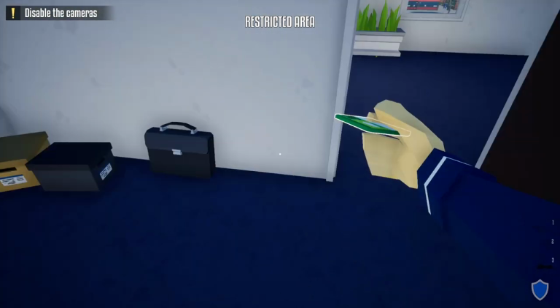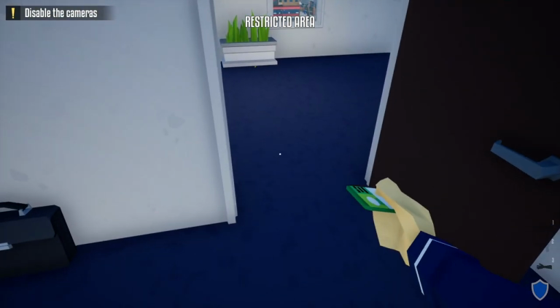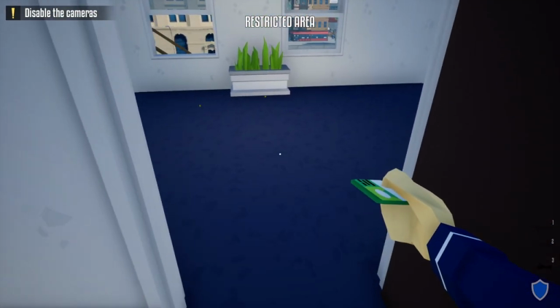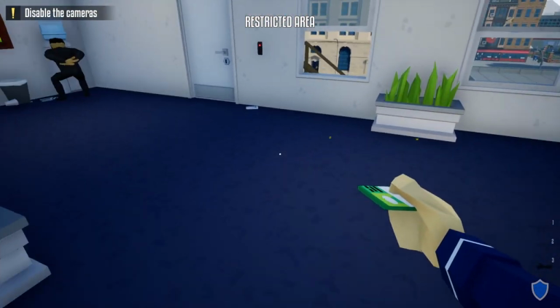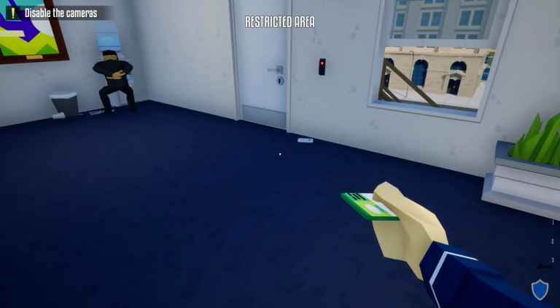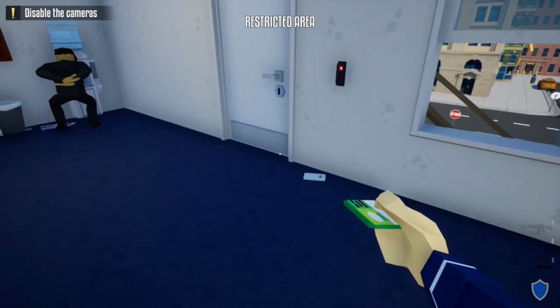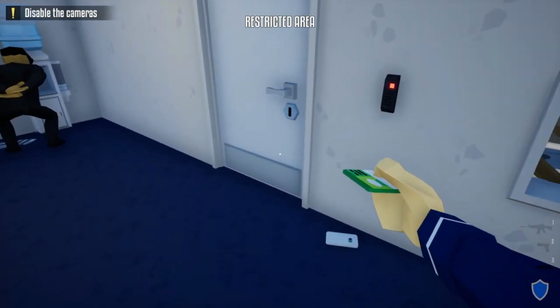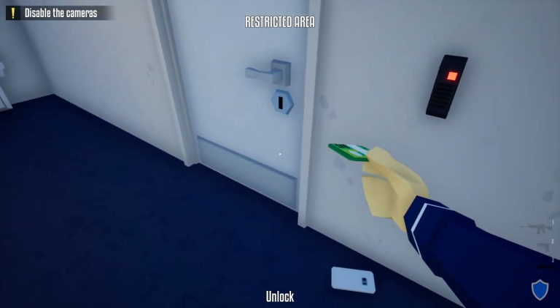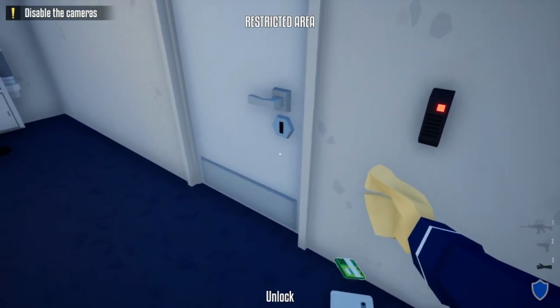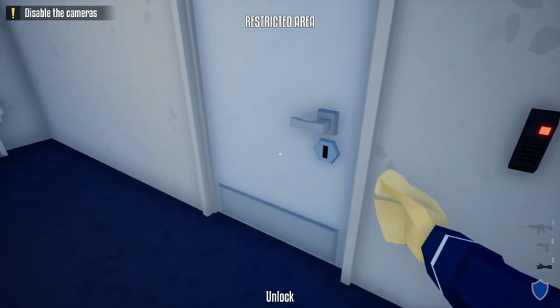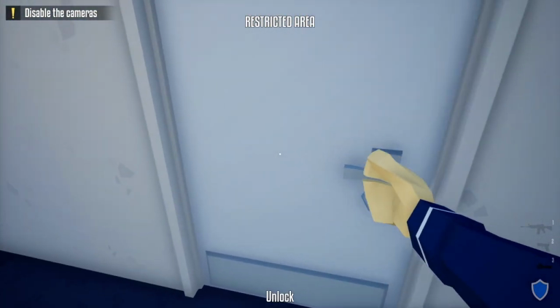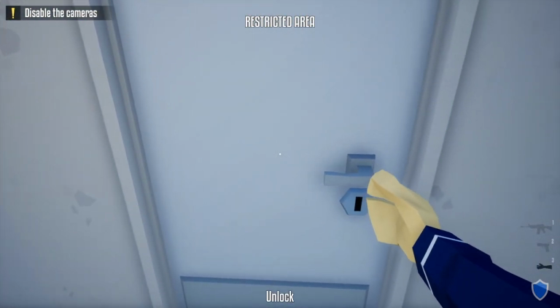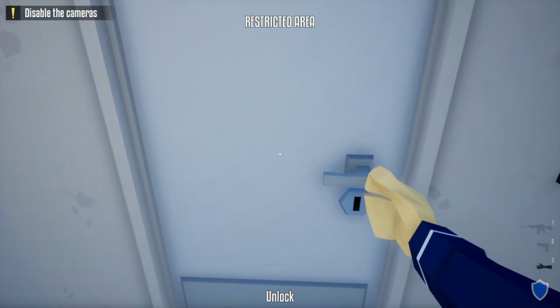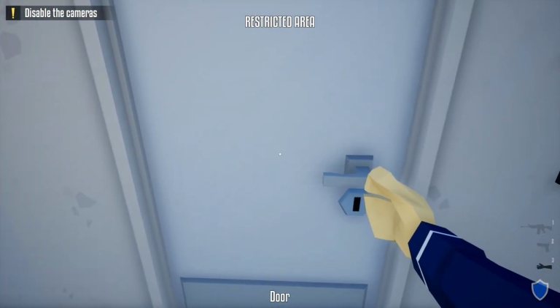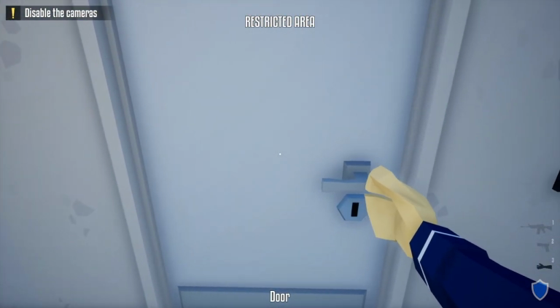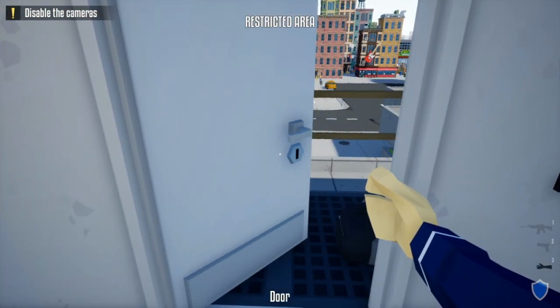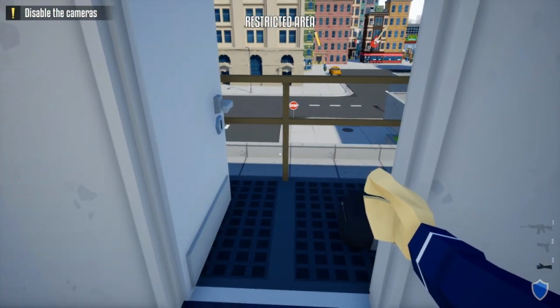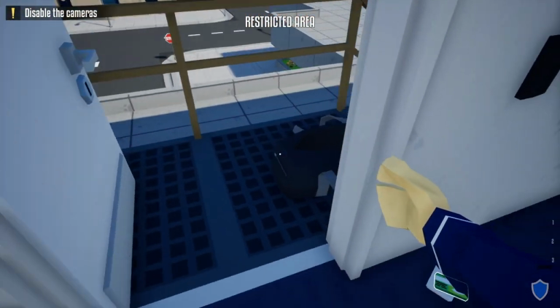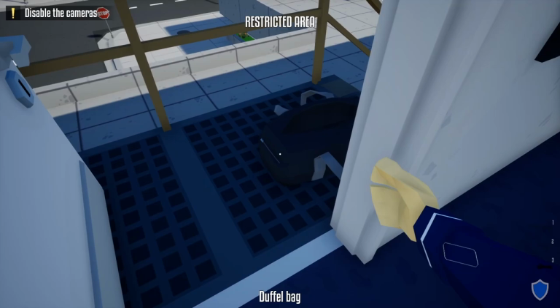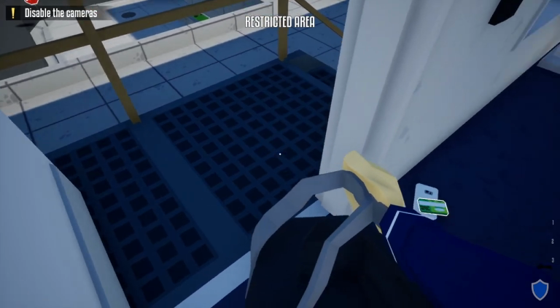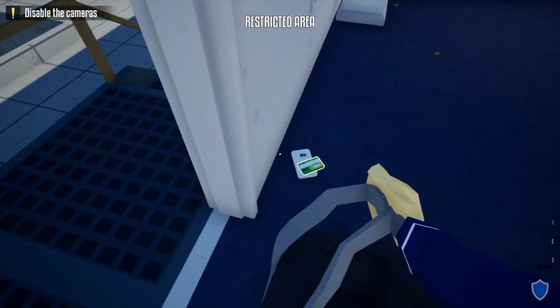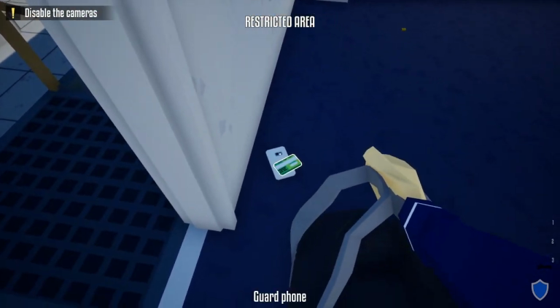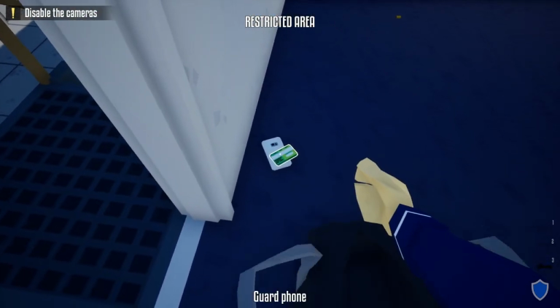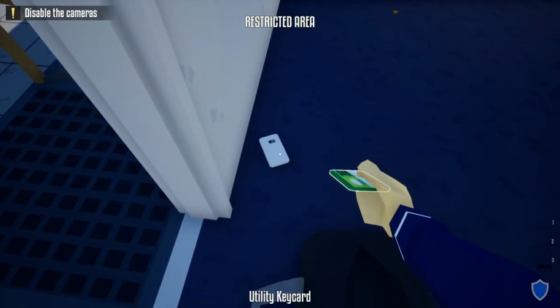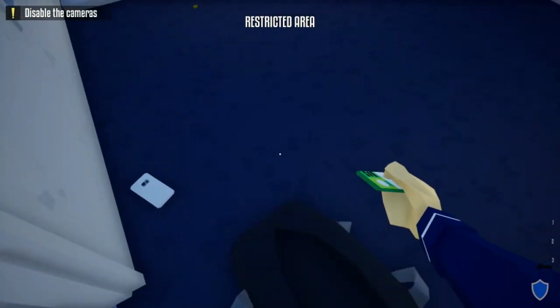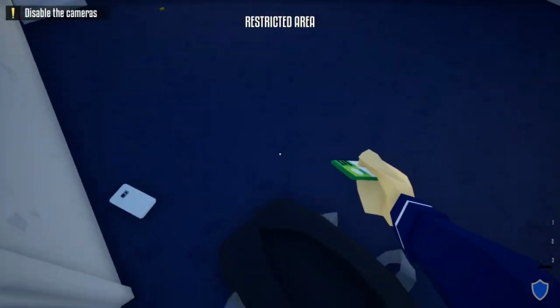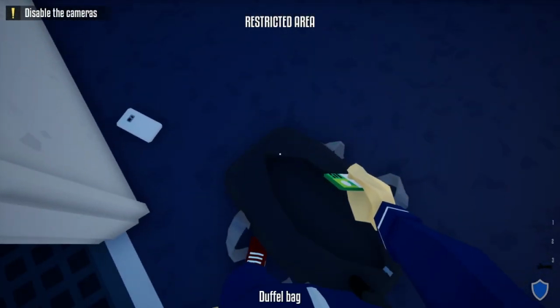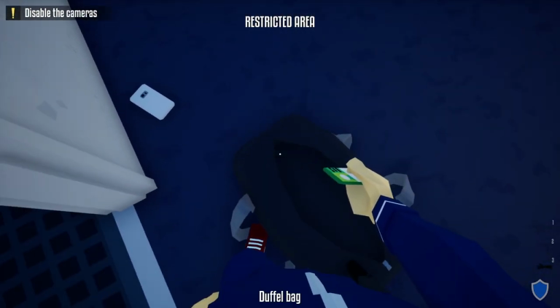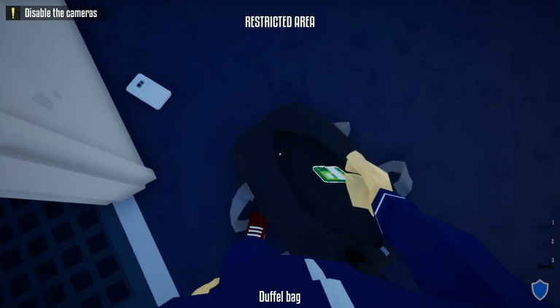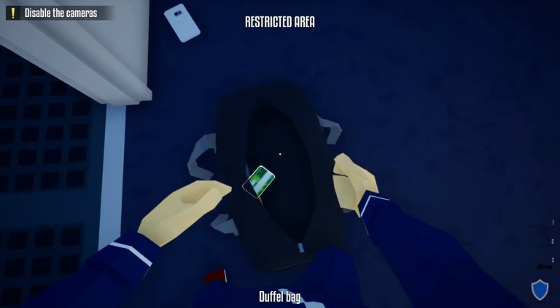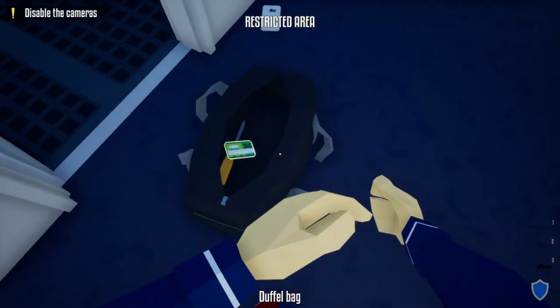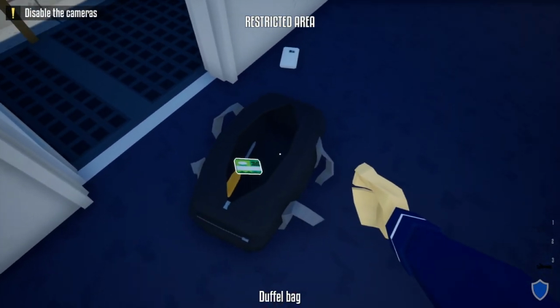Also, since we're on the inside, we're just going to unlock the store, grab our duffel bag, and place the utility keycard inside the duffel bag.